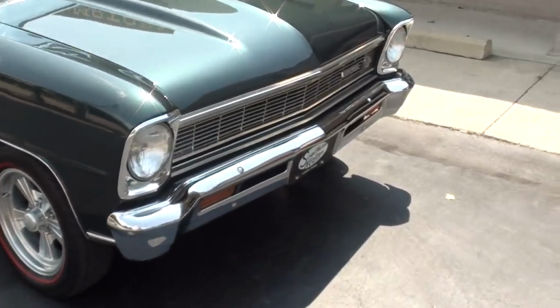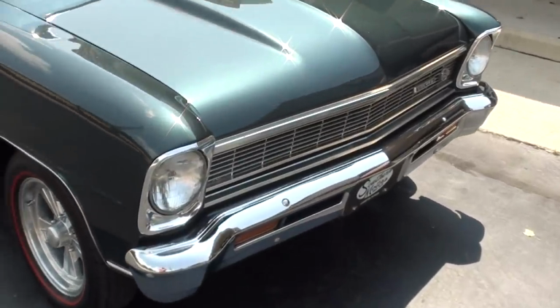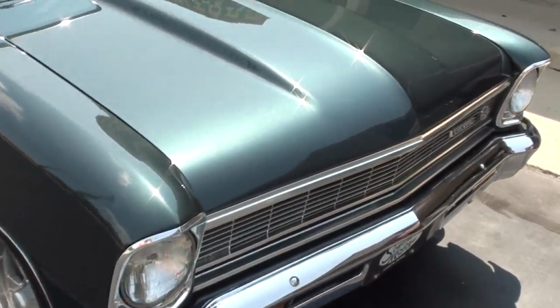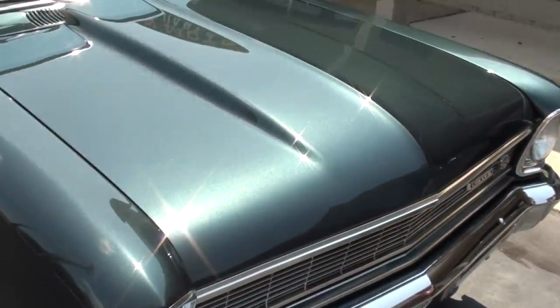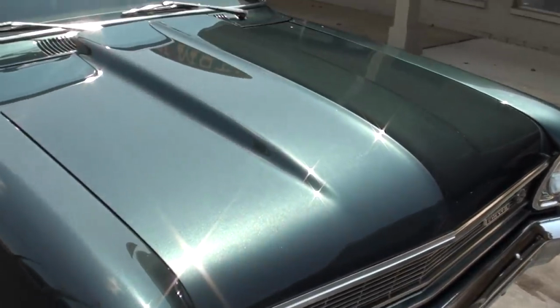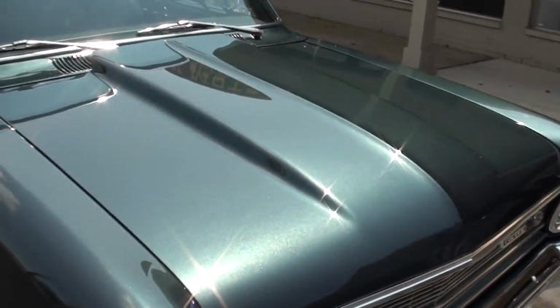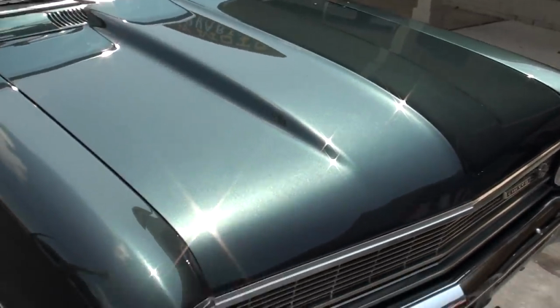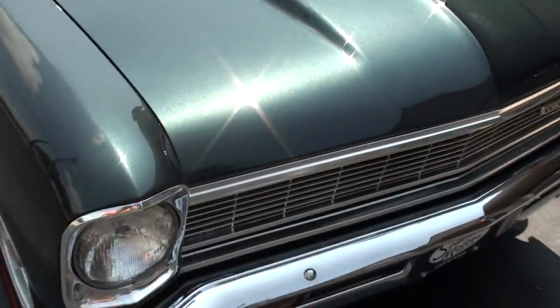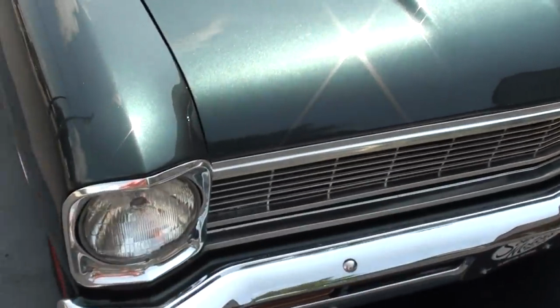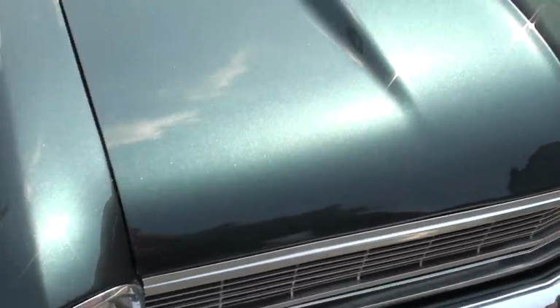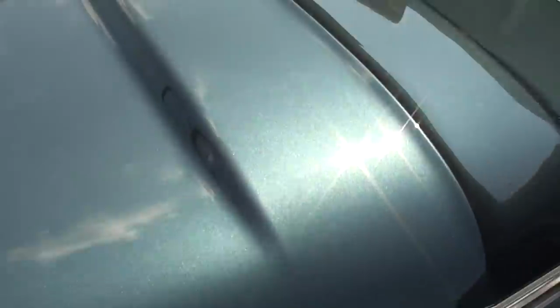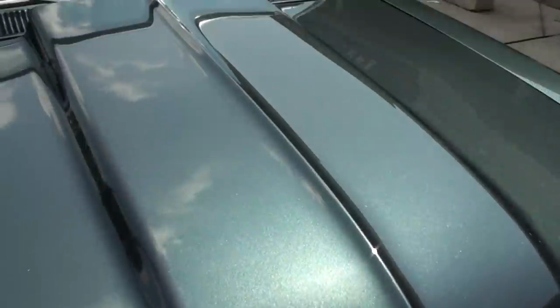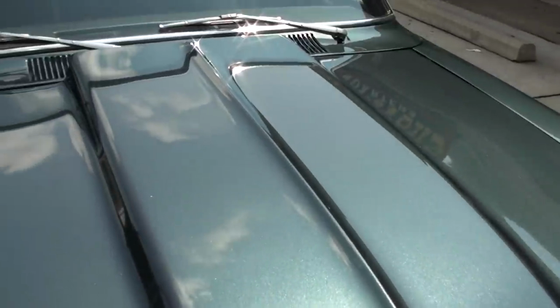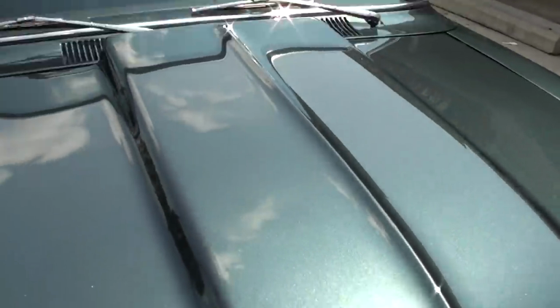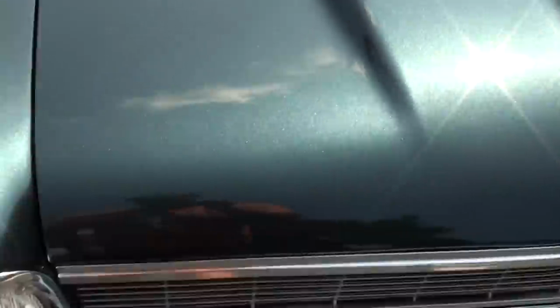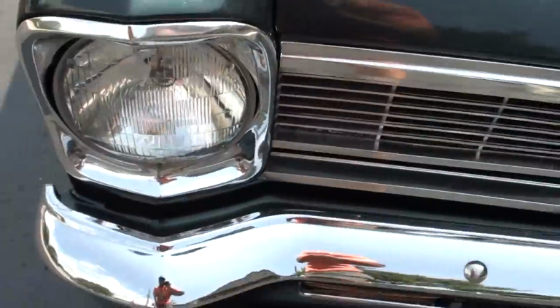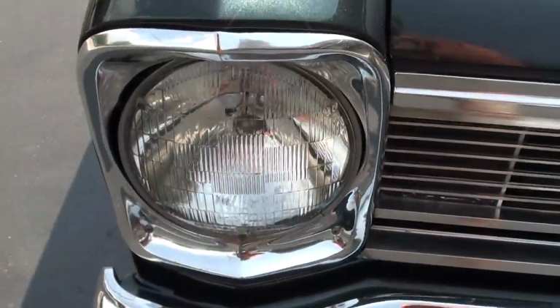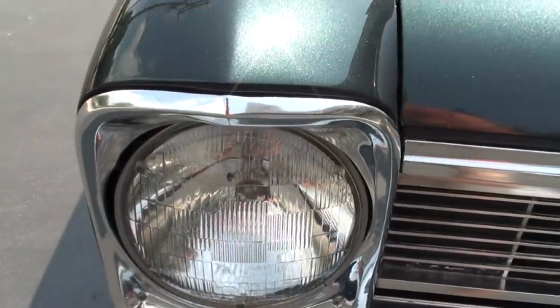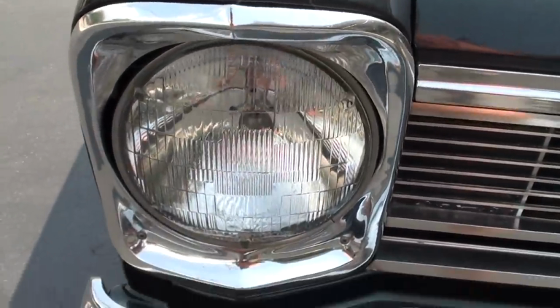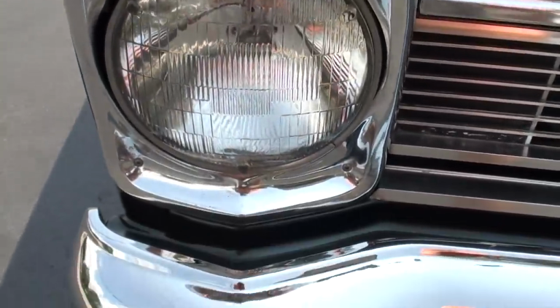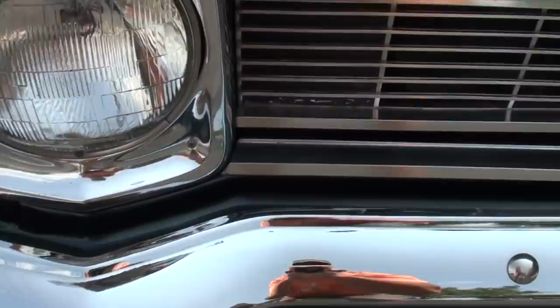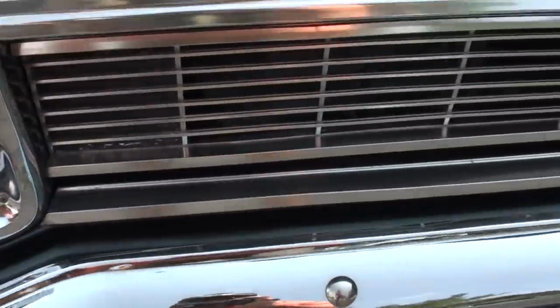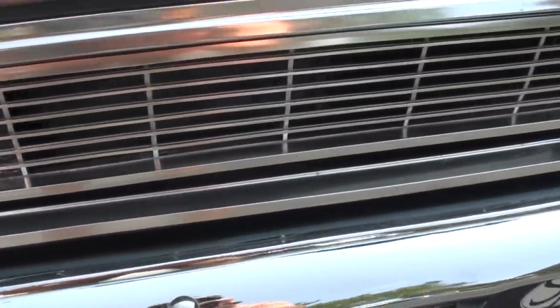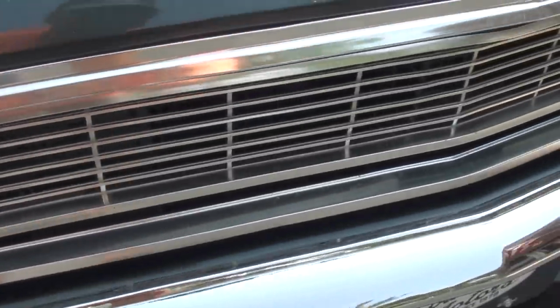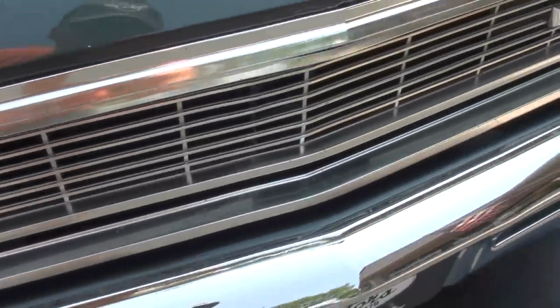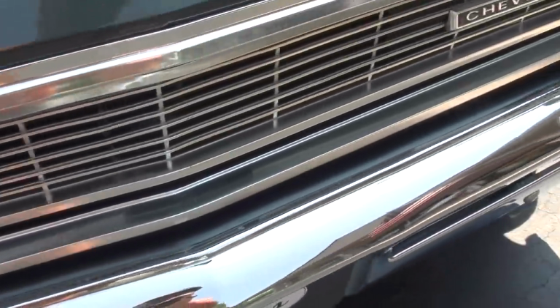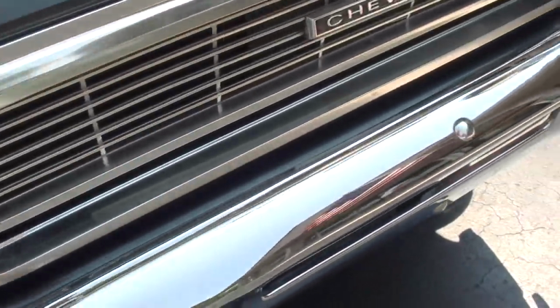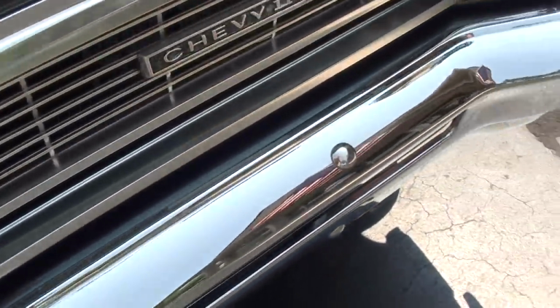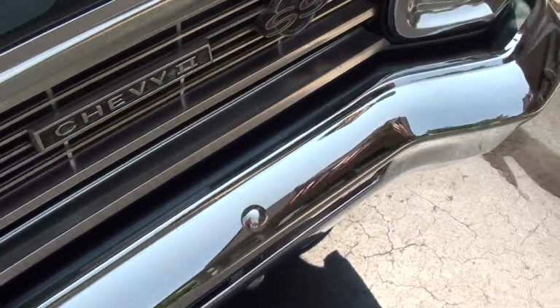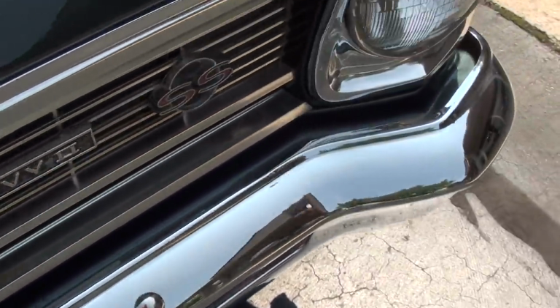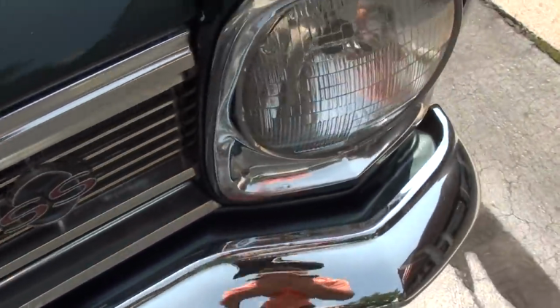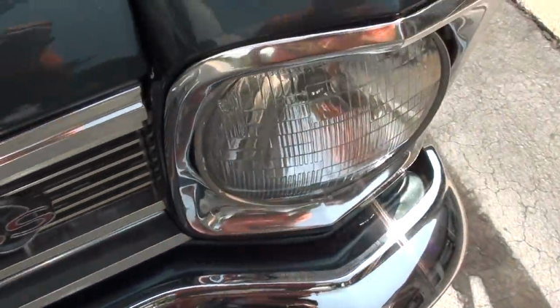Pretty color combination. You can see we've got some sunshine on it — it's a pretty color. Cowl hood. It's a little bit of an older restoration, but very well maintained.